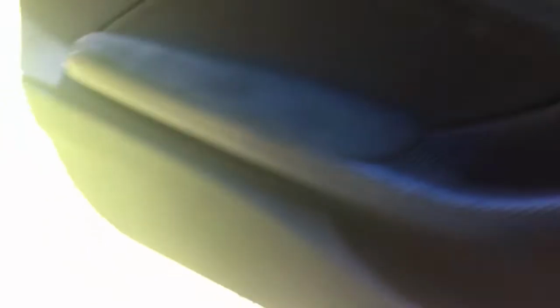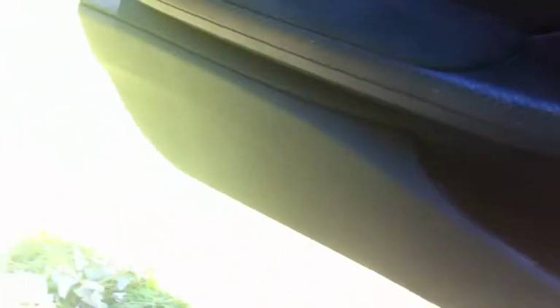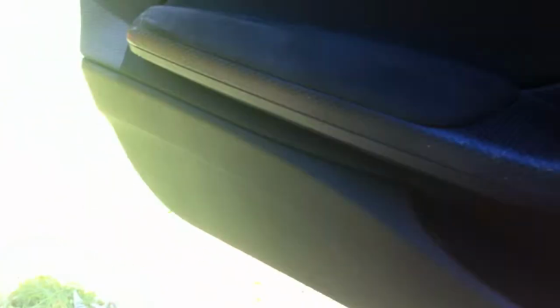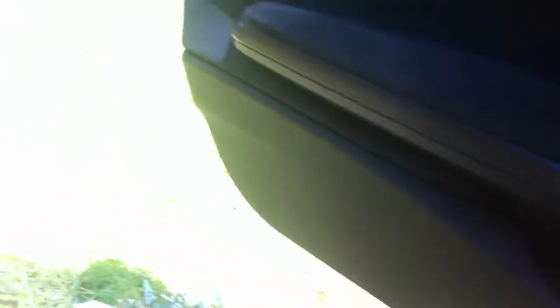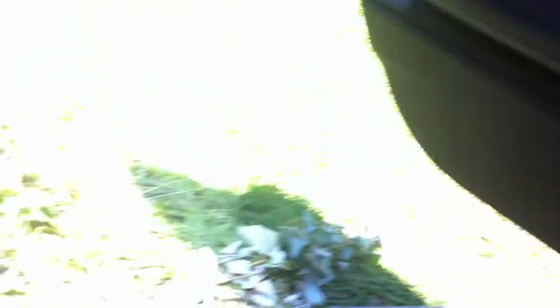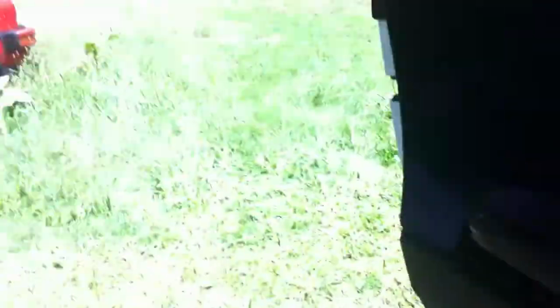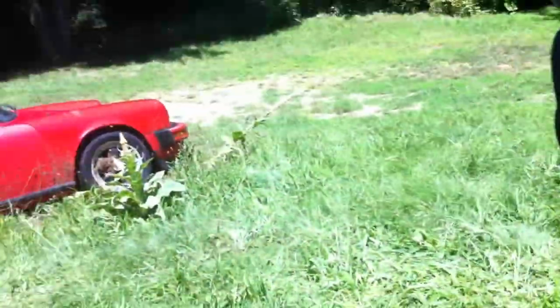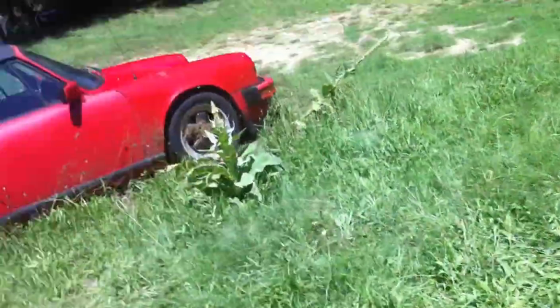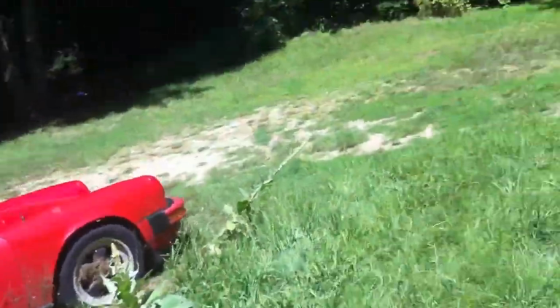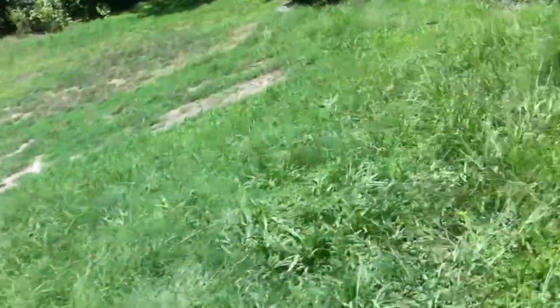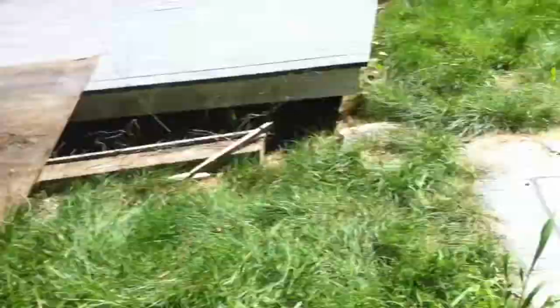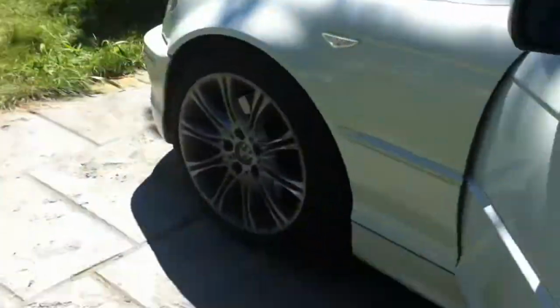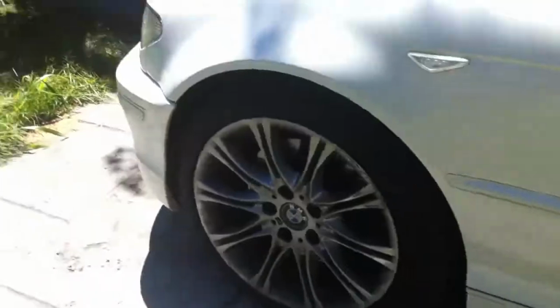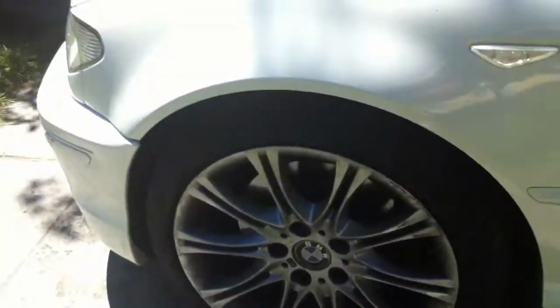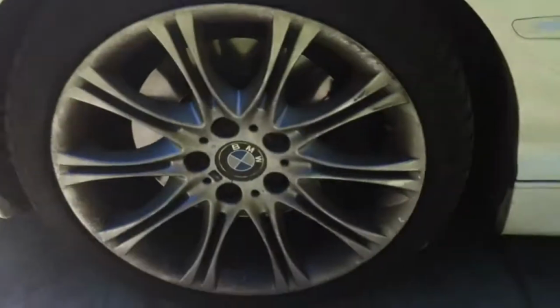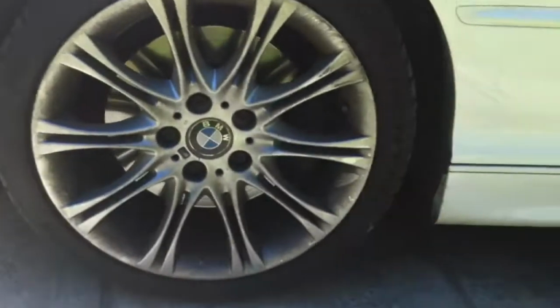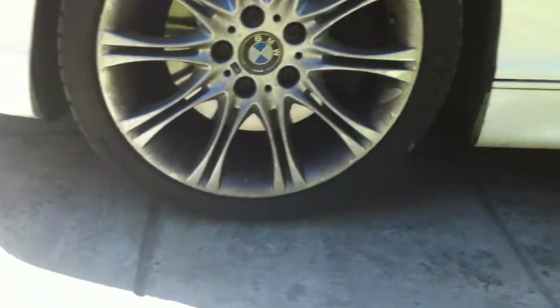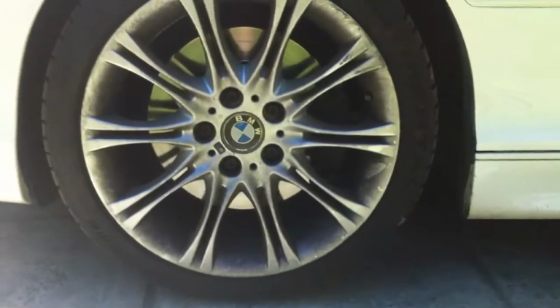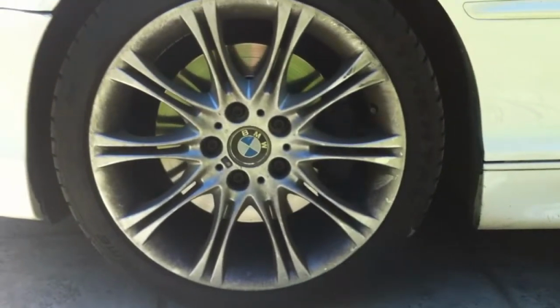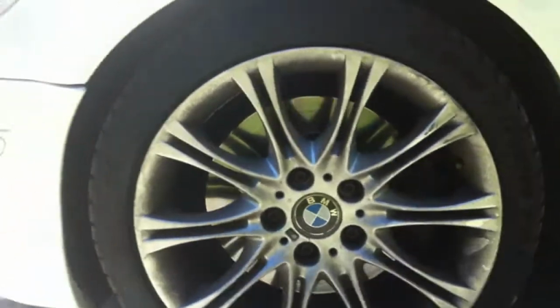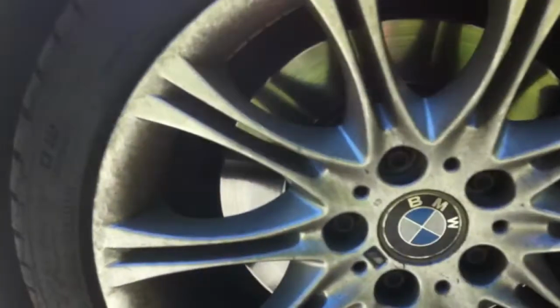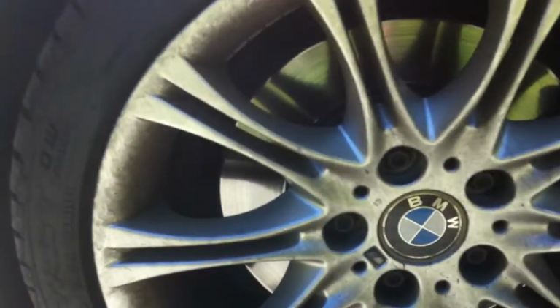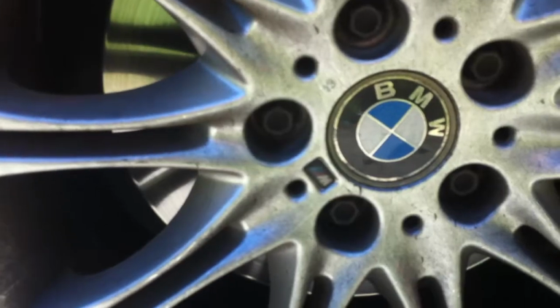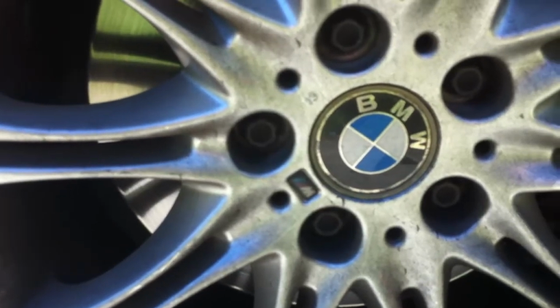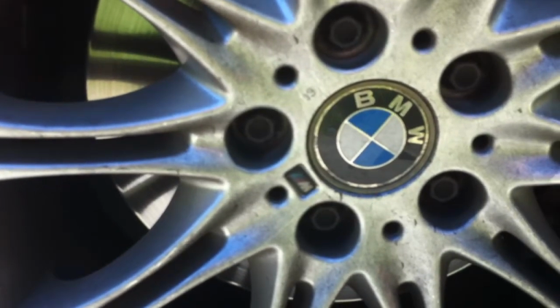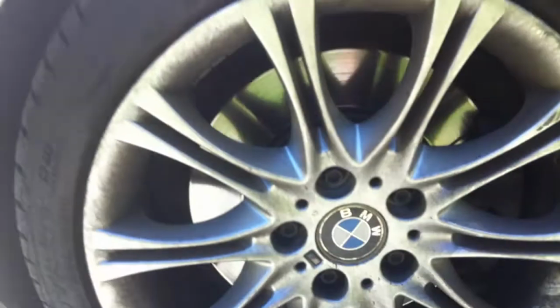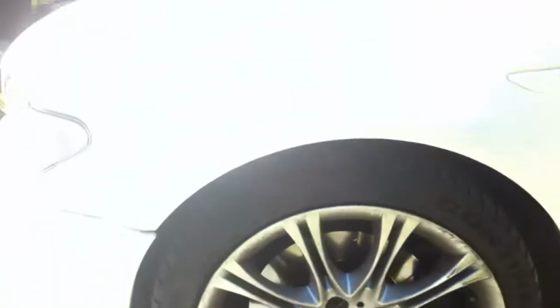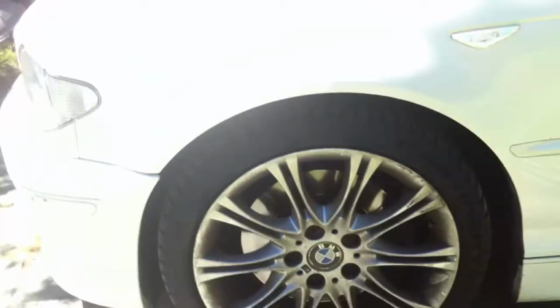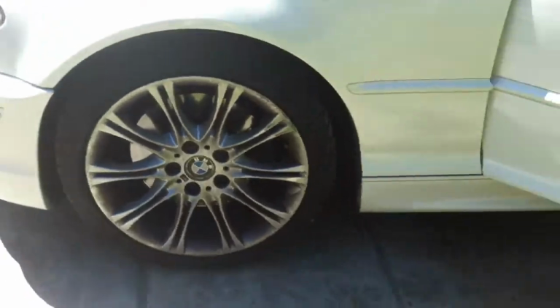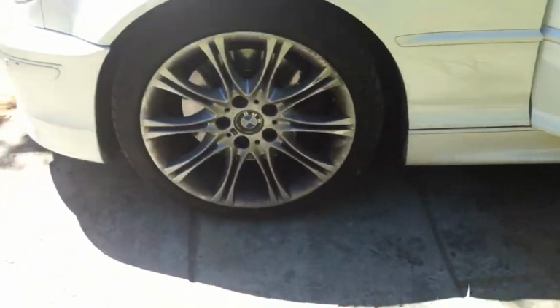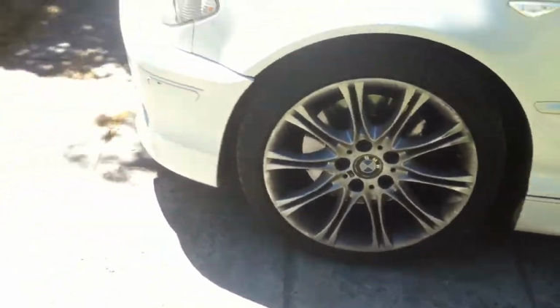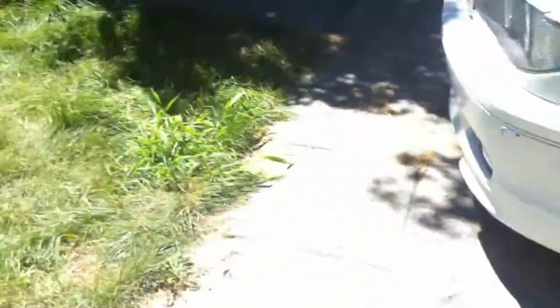Full alpine white exterior. The rims are the Style 138 M-Spec rims, which were also exclusive to the ZHP.